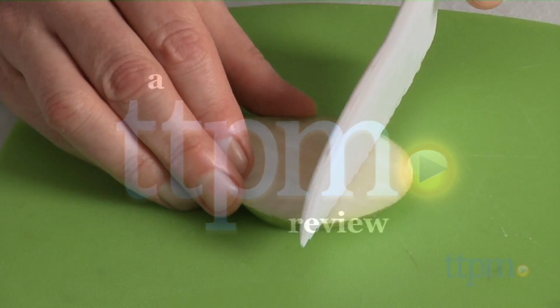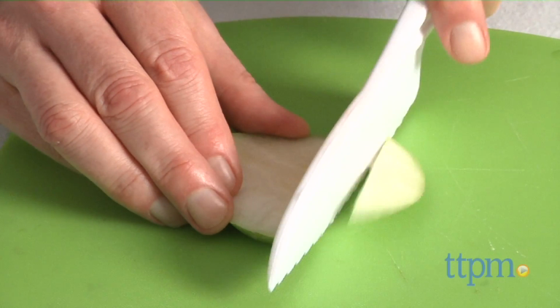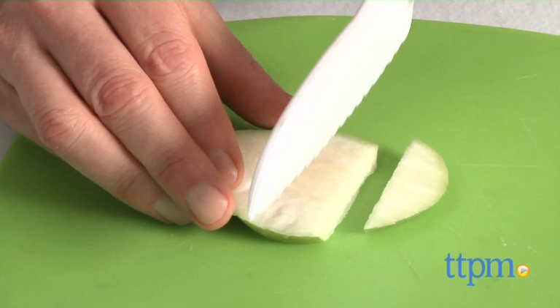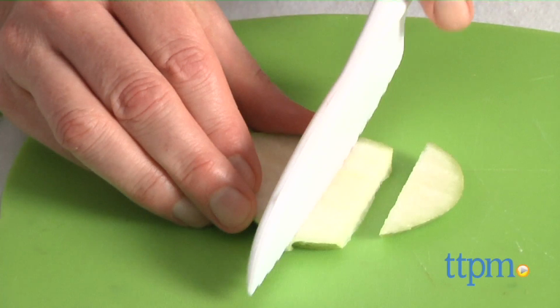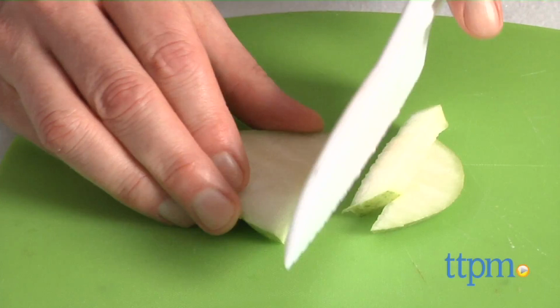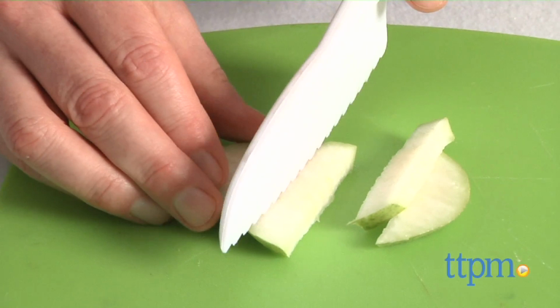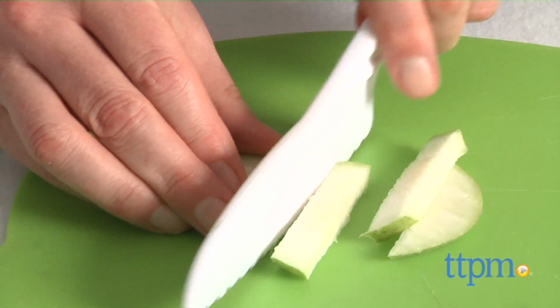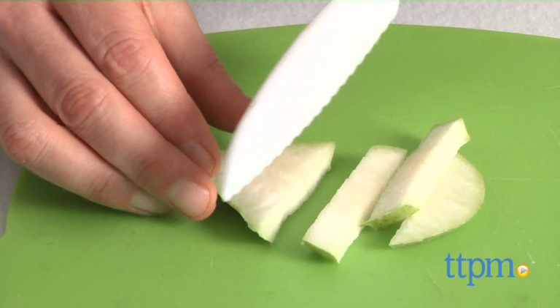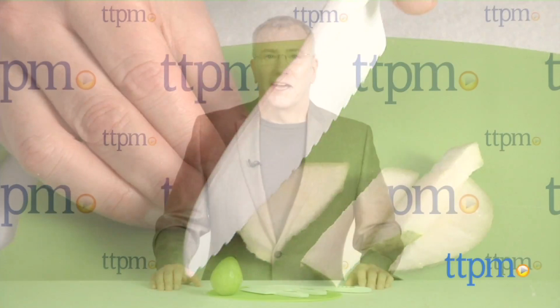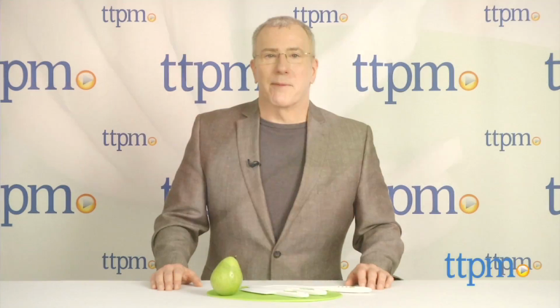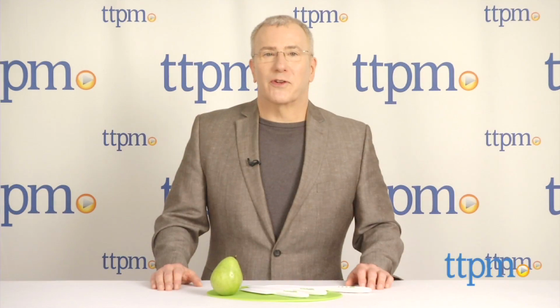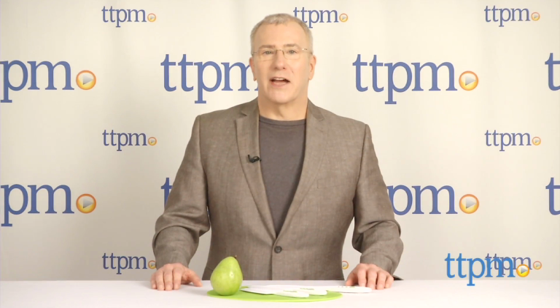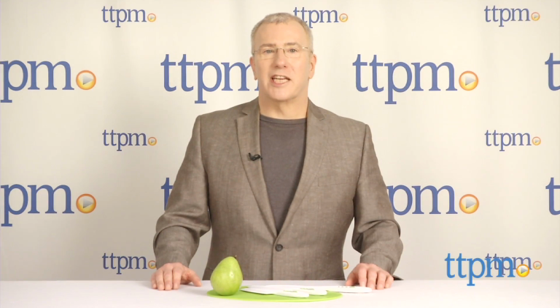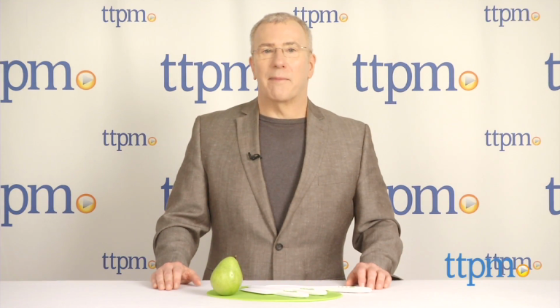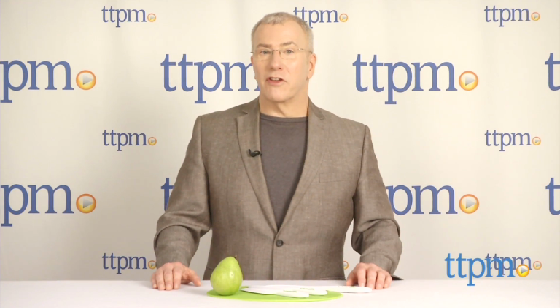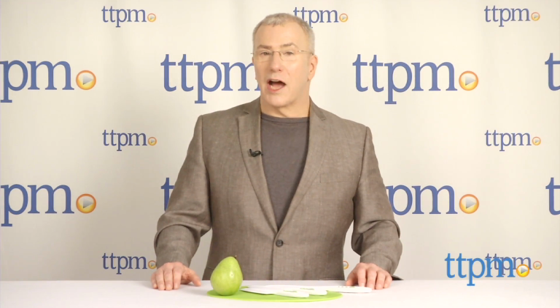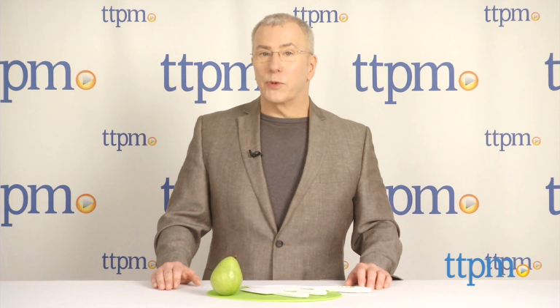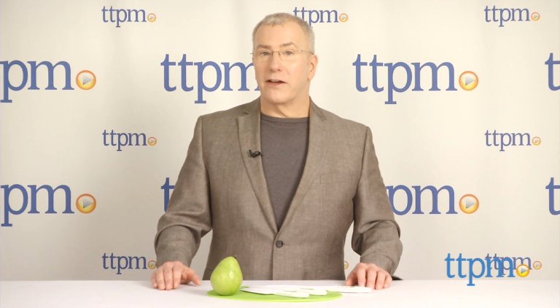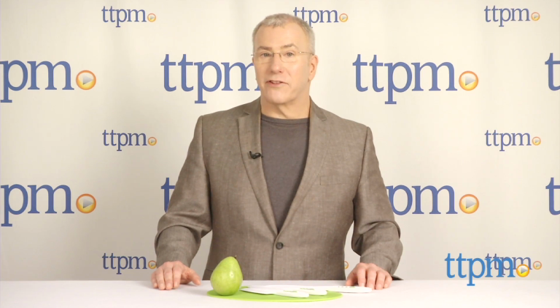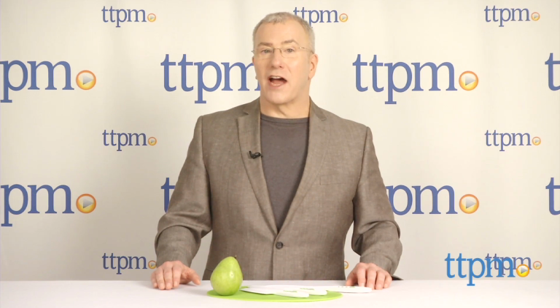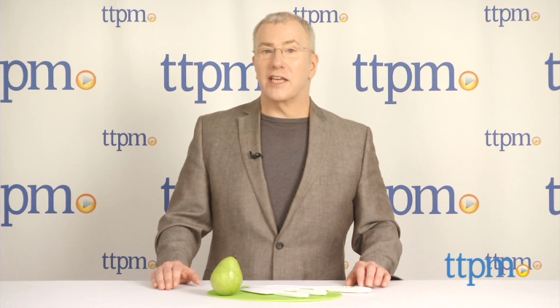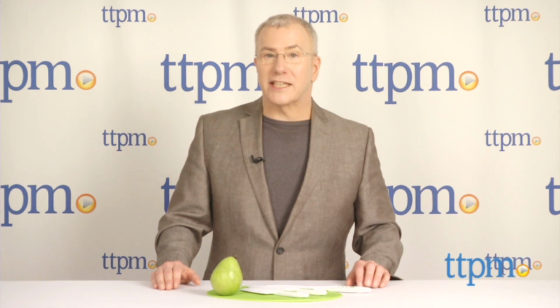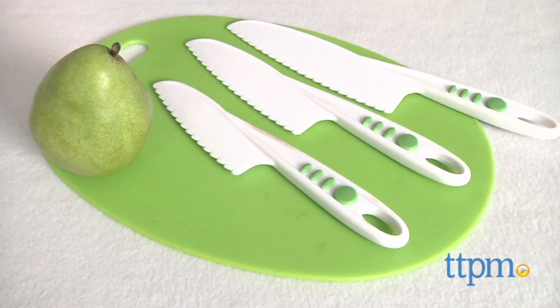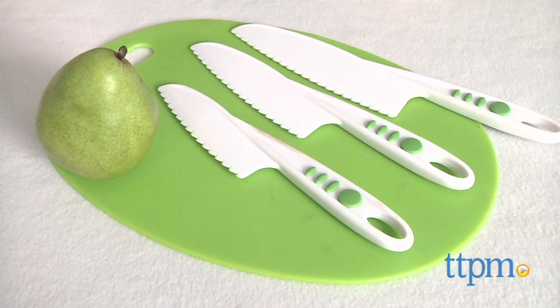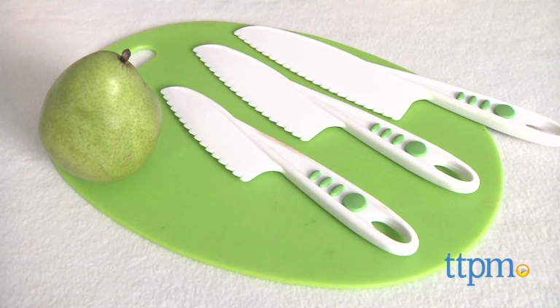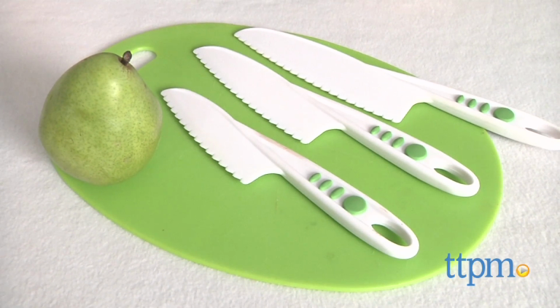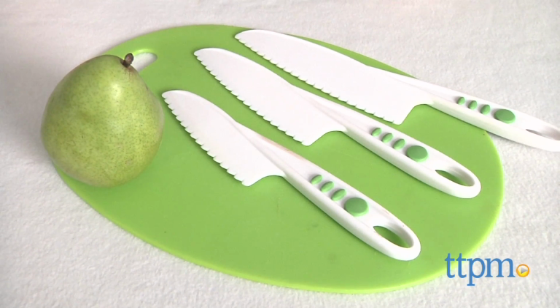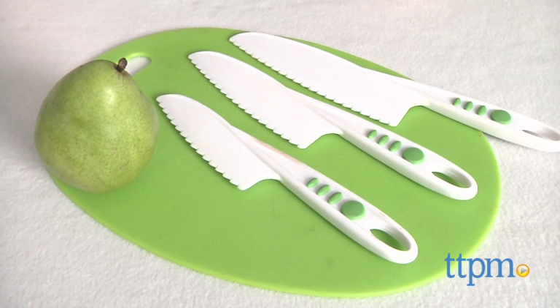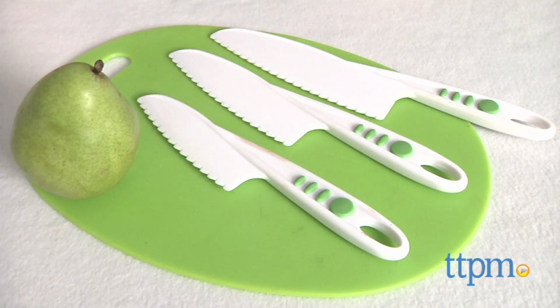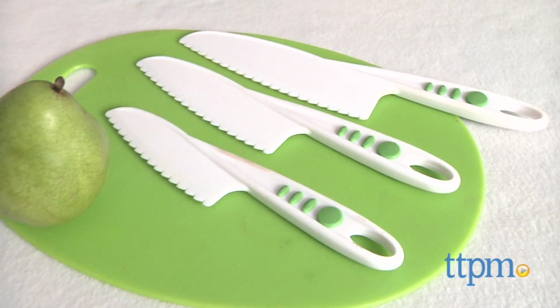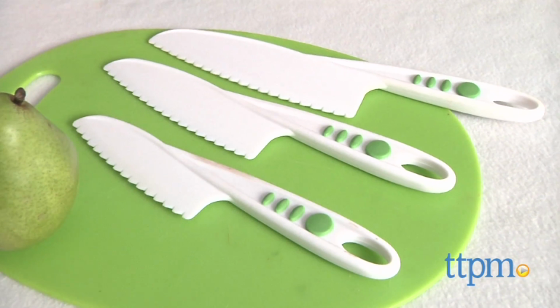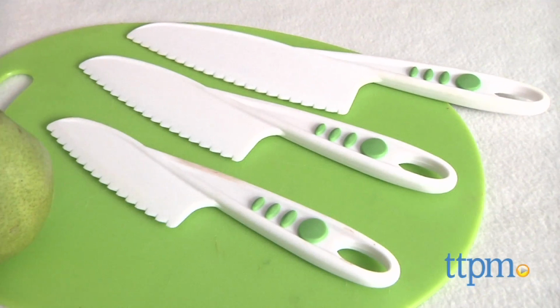Well, it's not exactly a toy, but kids love to have fun in the kitchen. Hi, I'm Chris the Toy Guy from TTPM, and there's a new line of tools and utensils designed for the youngest kids in the kitchen. It's called Curious Chef, and this is the three-knife set.